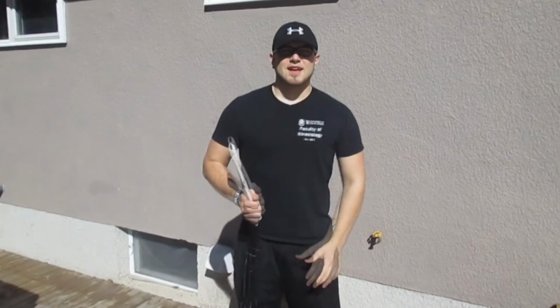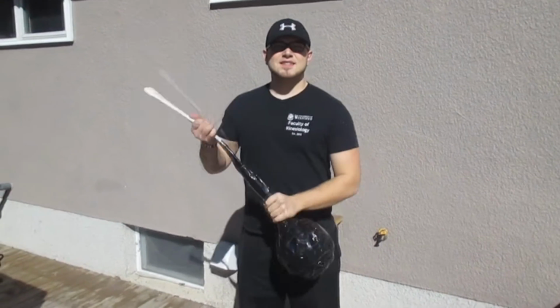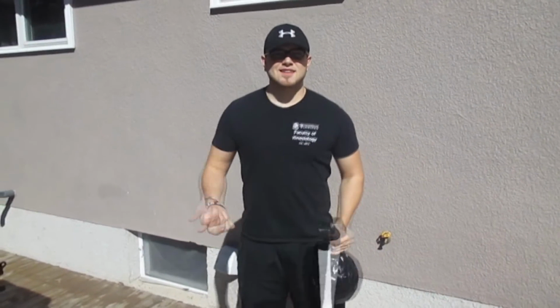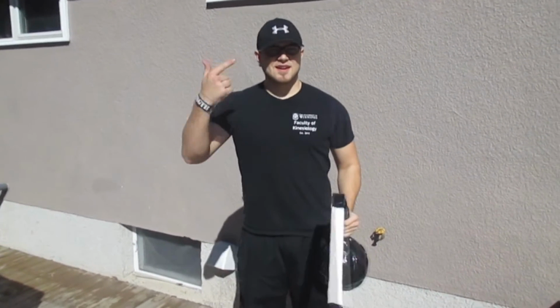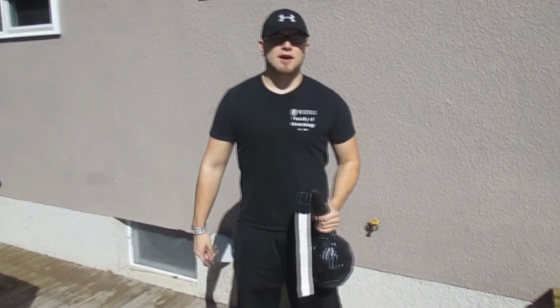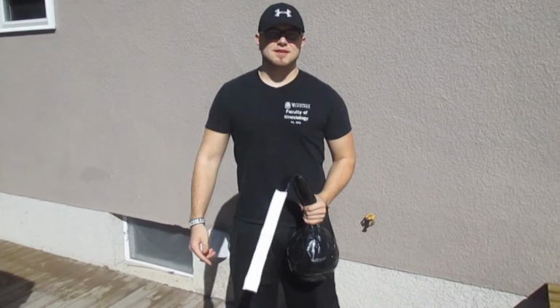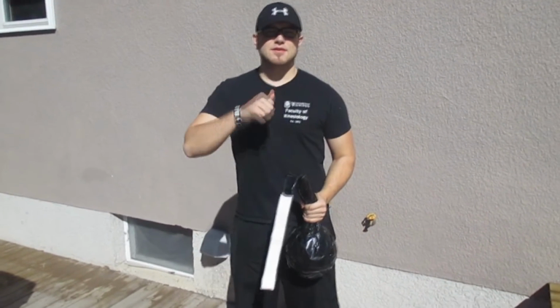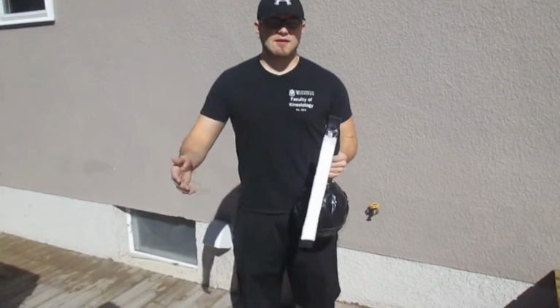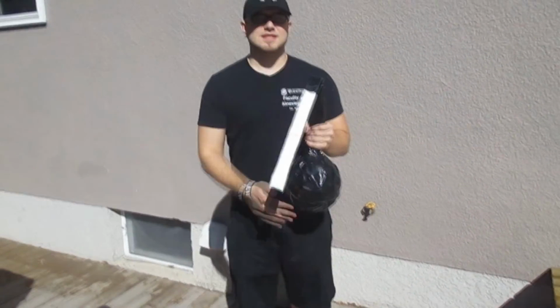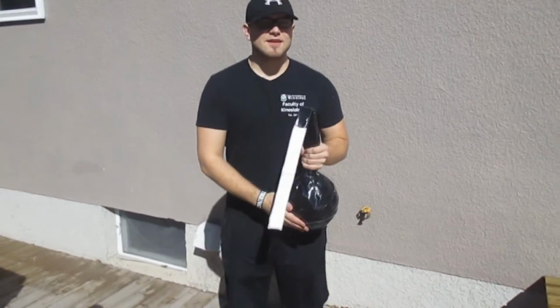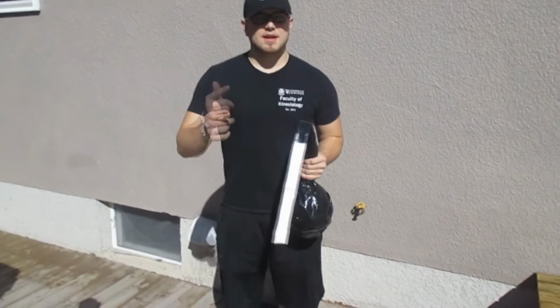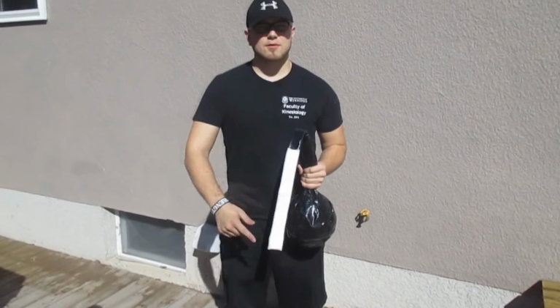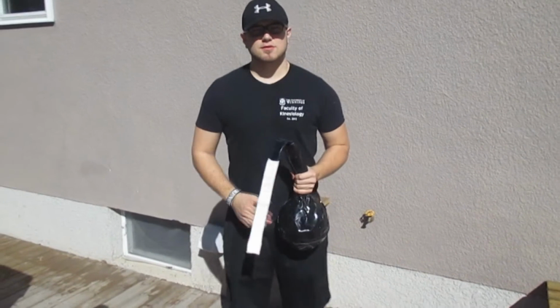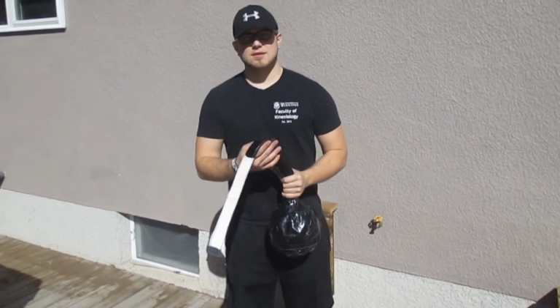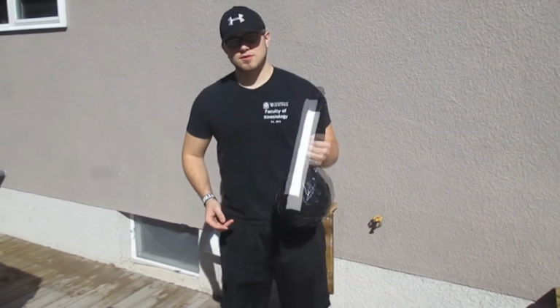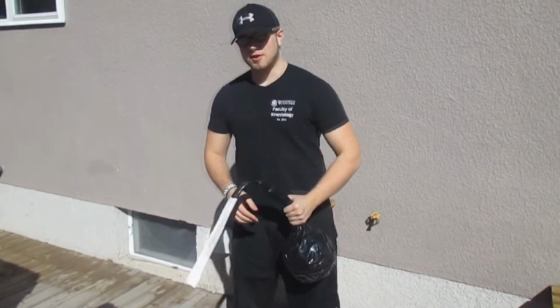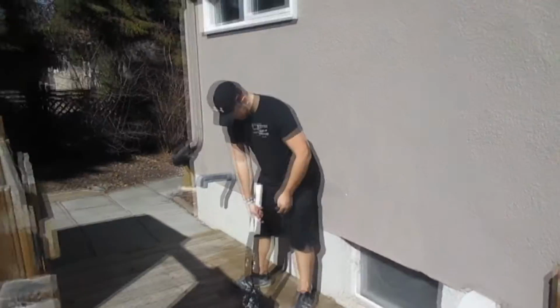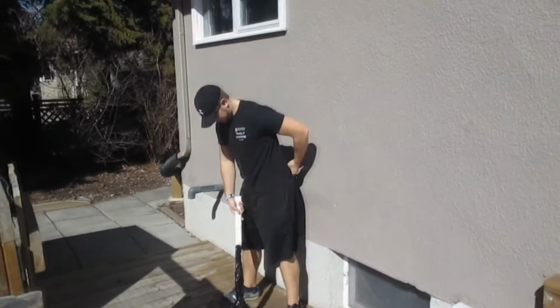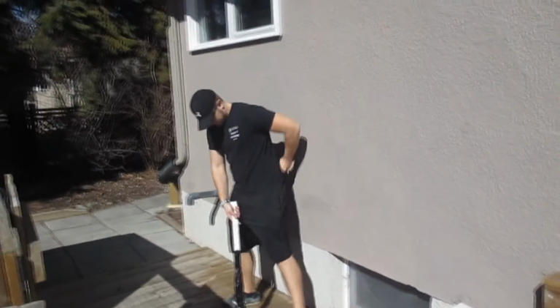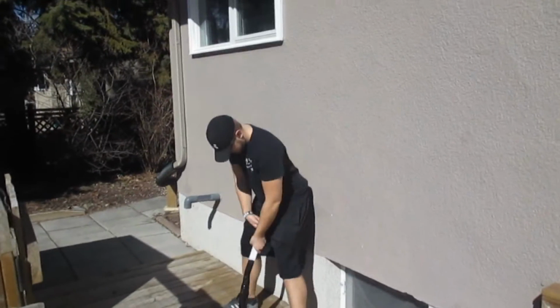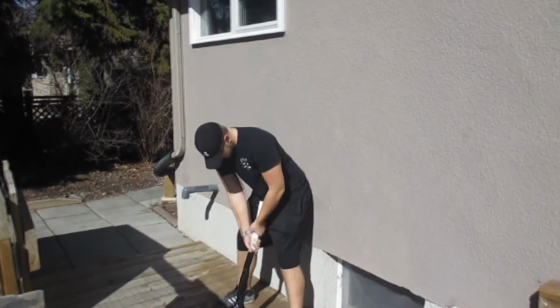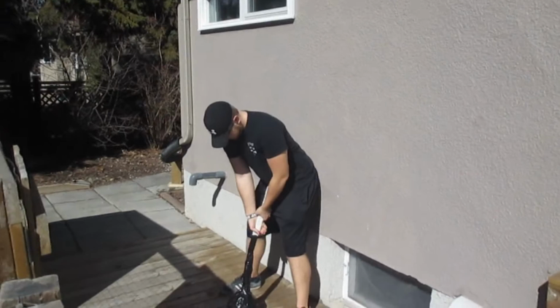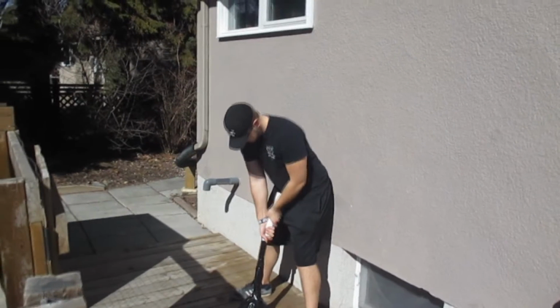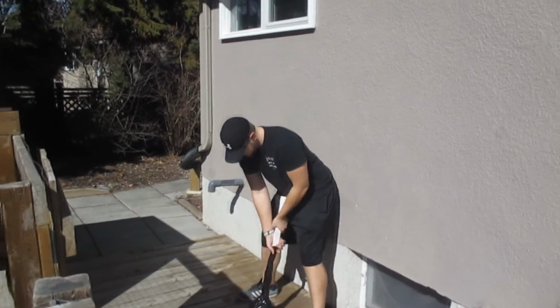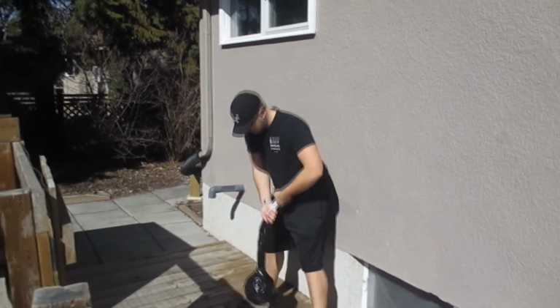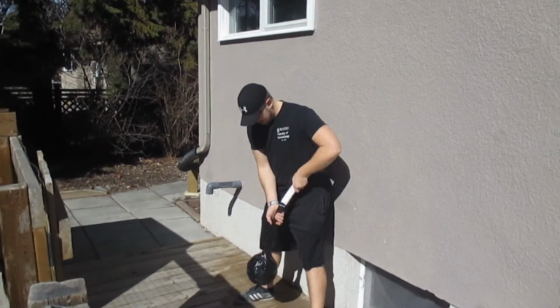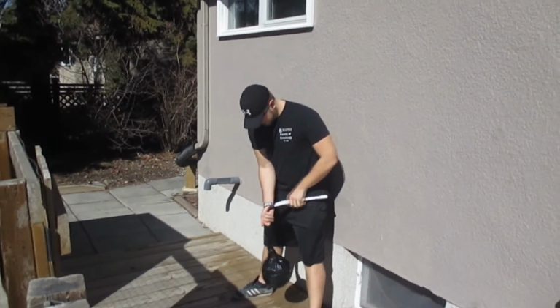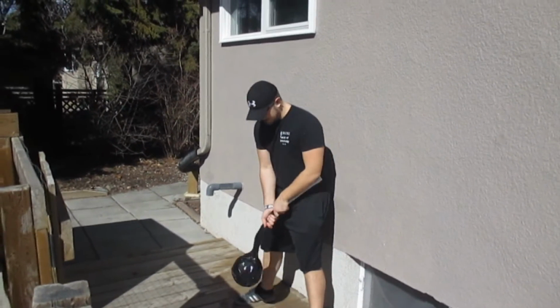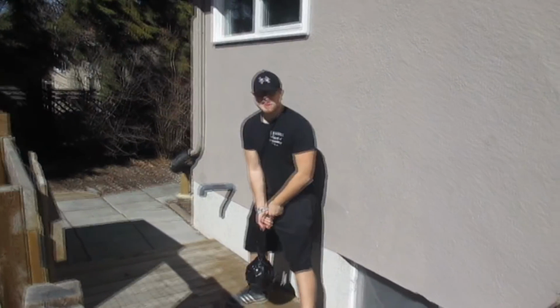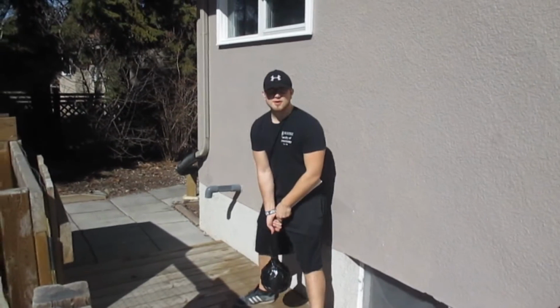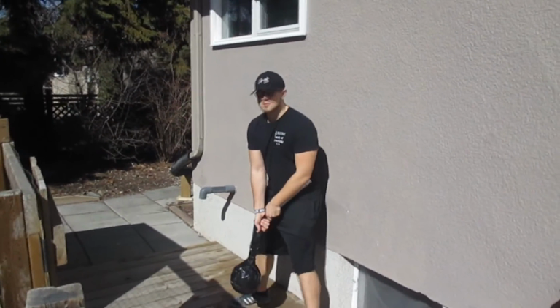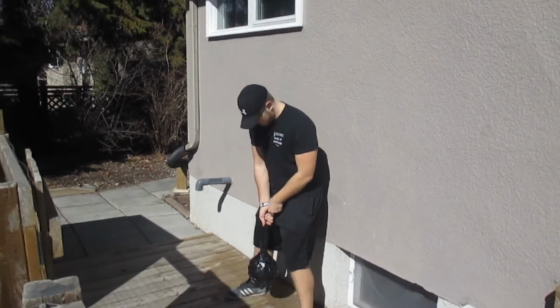Hey guys, I linked my last video here on how I put this thing together, but now I'm going to test out my new tornado ball. It's my first time actually using a tornado ball, so bear with me.